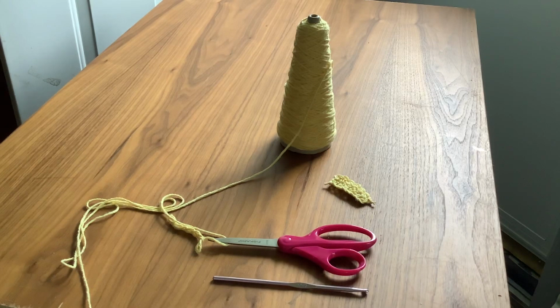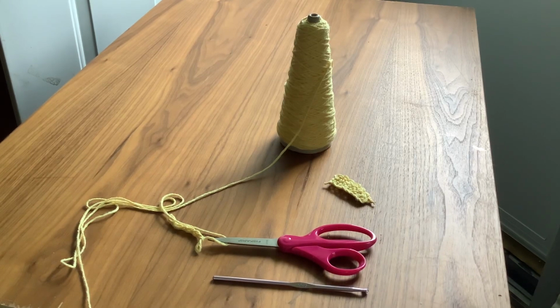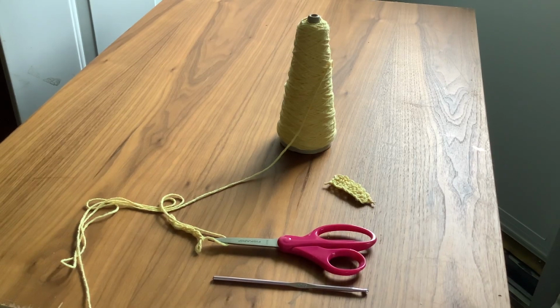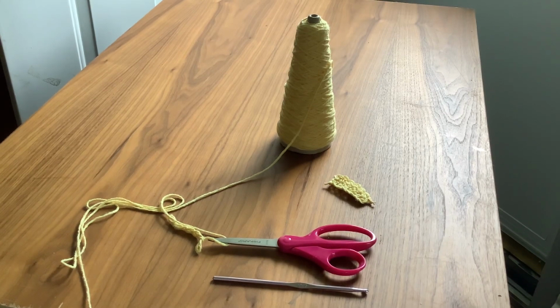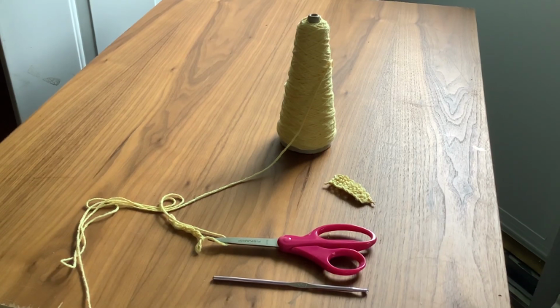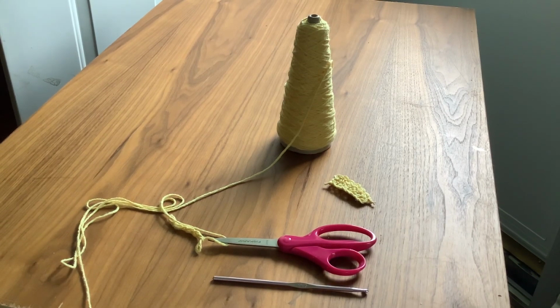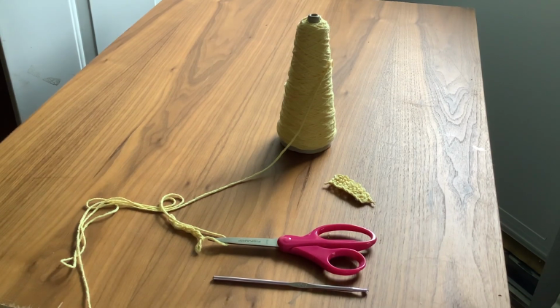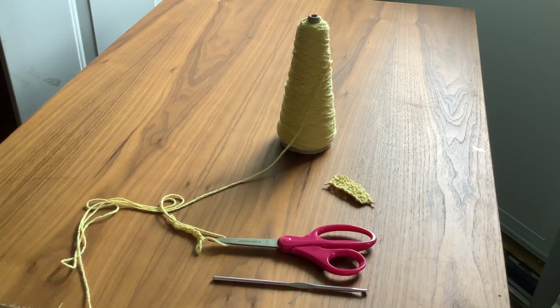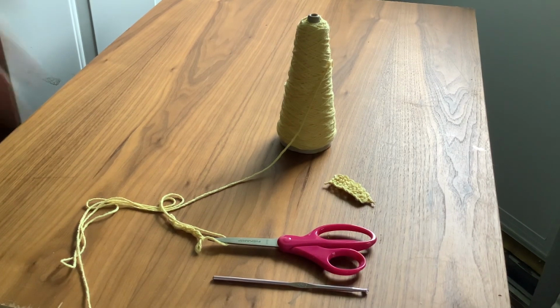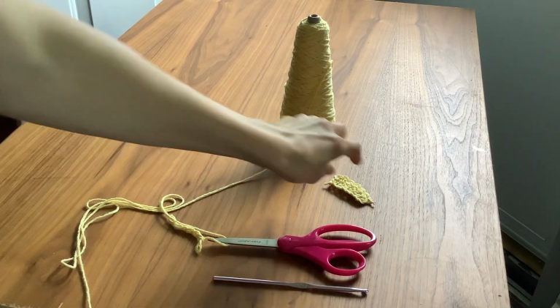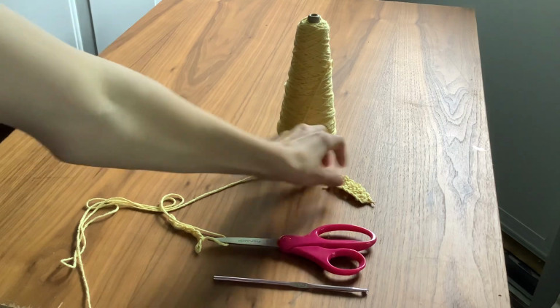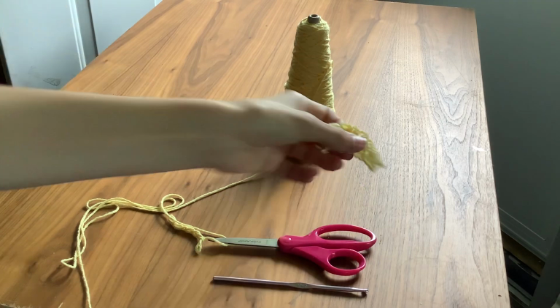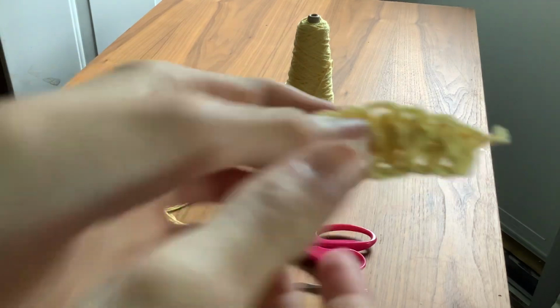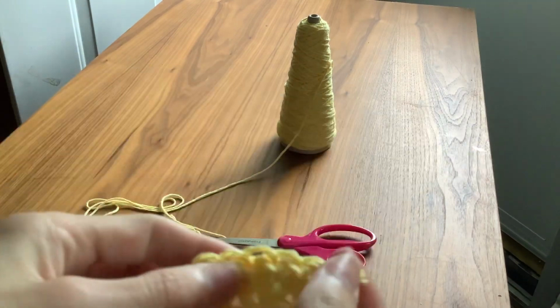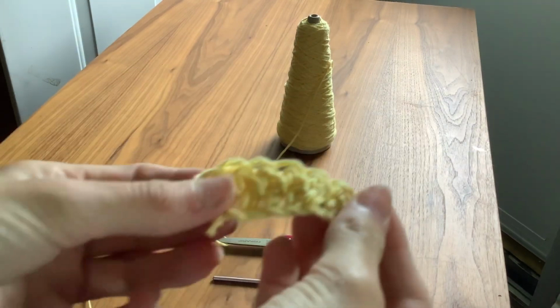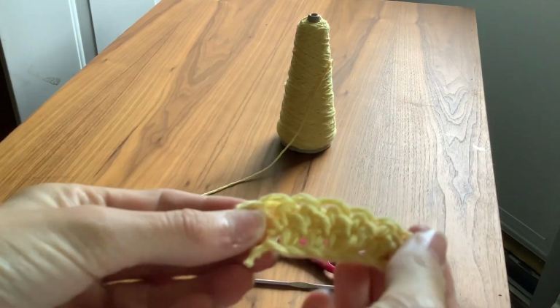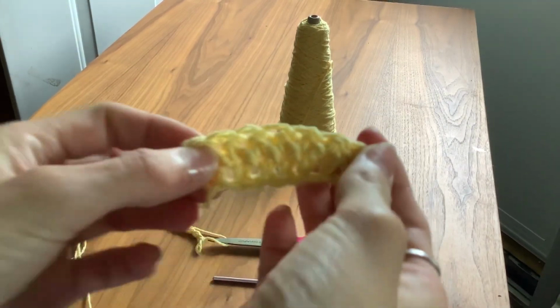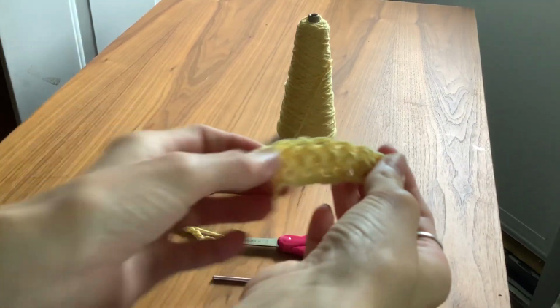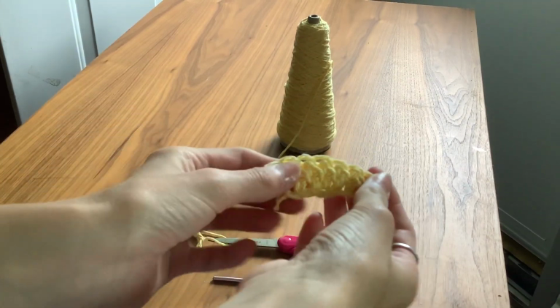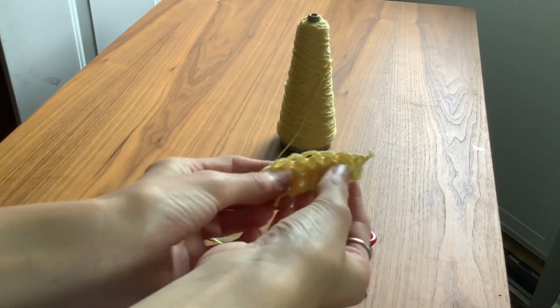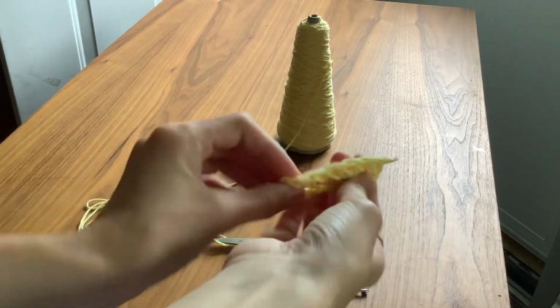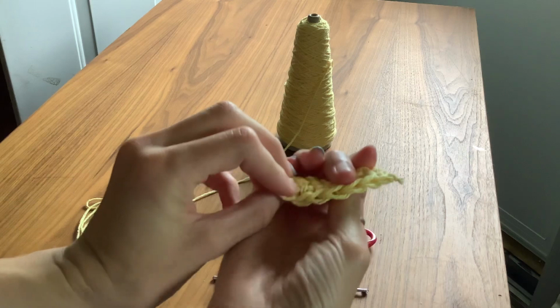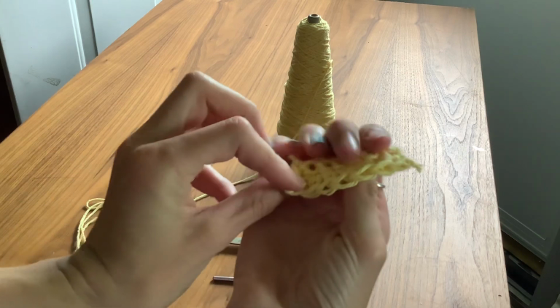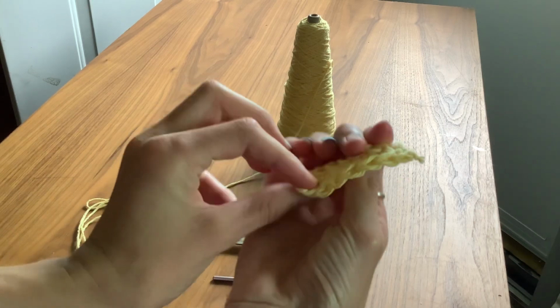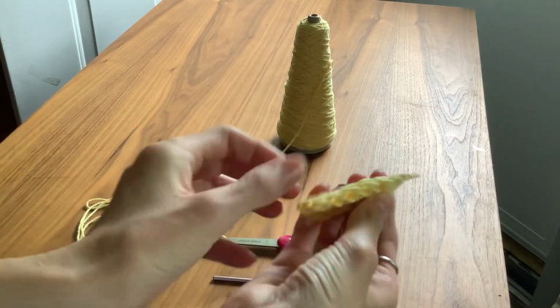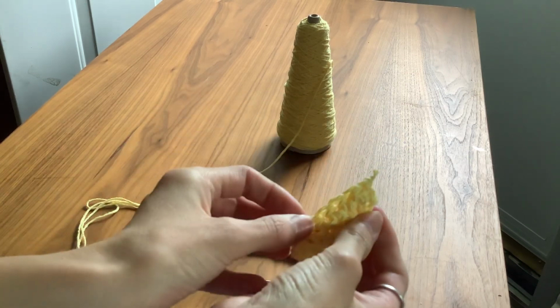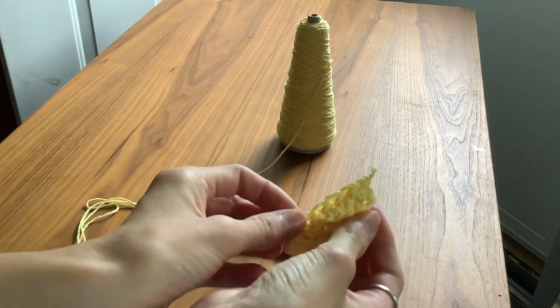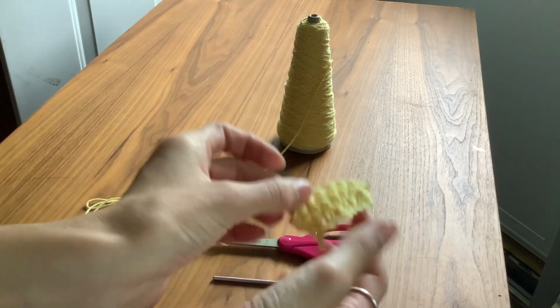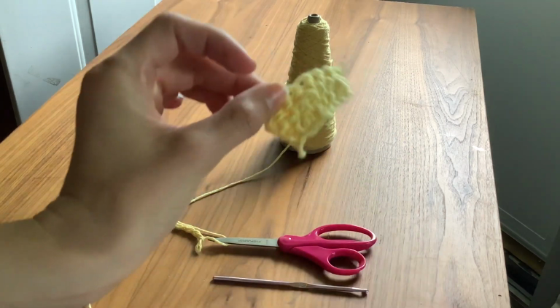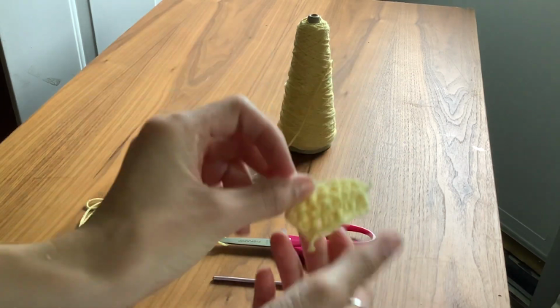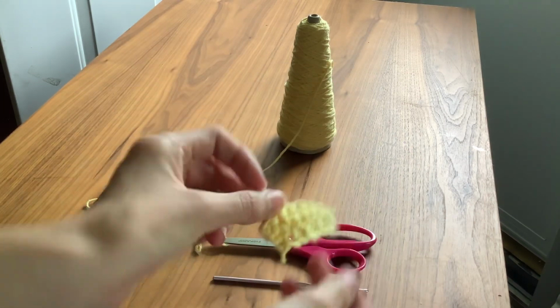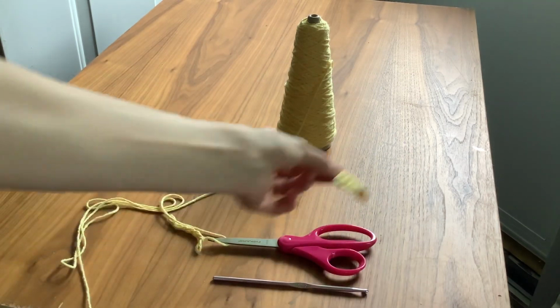Hey everyone, welcome back to my YouTube channel. Today I'm going to show you how to do a single crochet. It's pretty easy and simple, so let's get right into it.